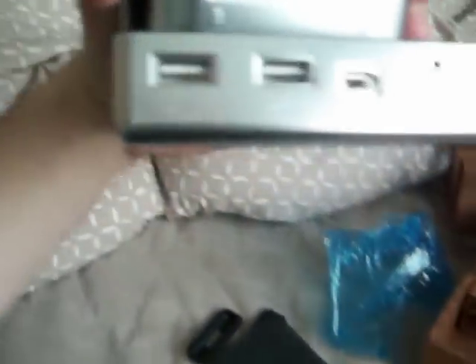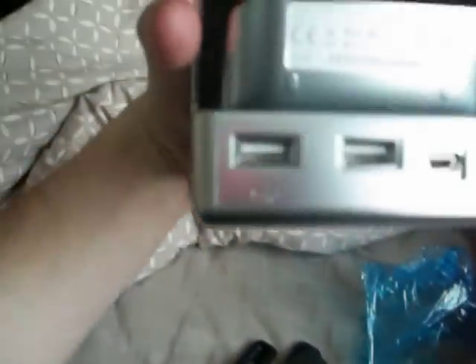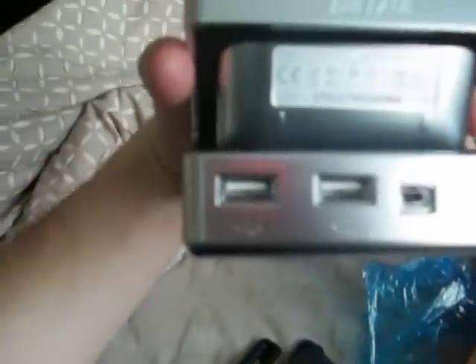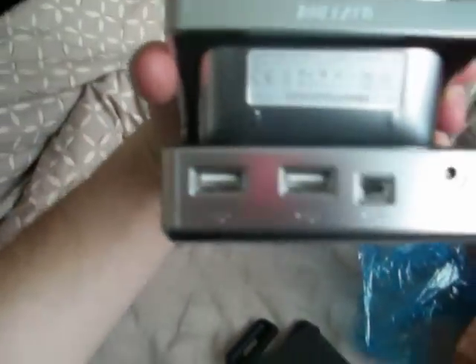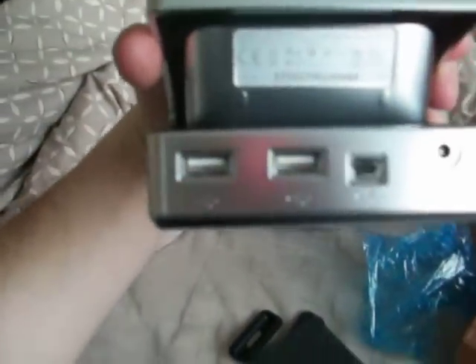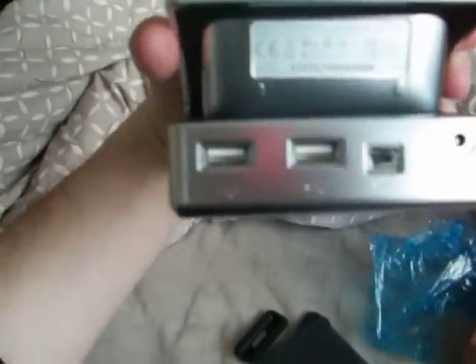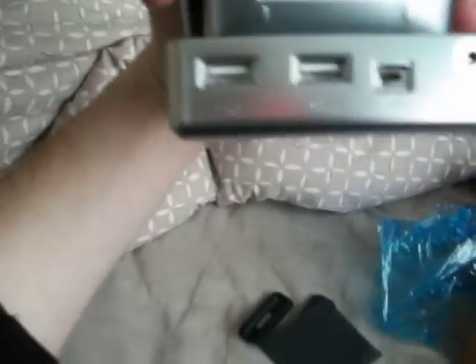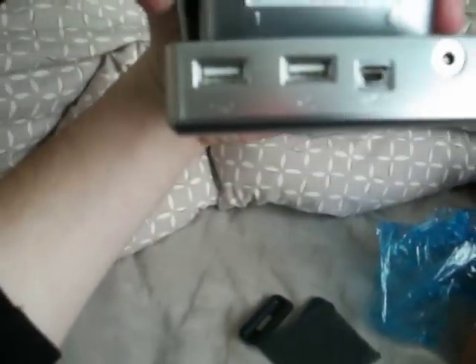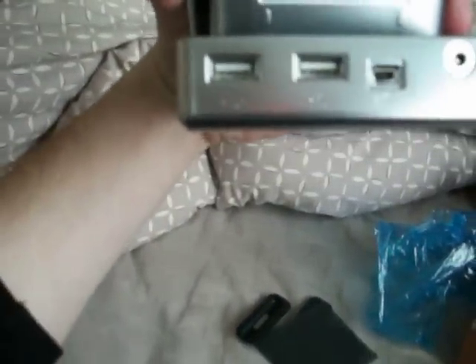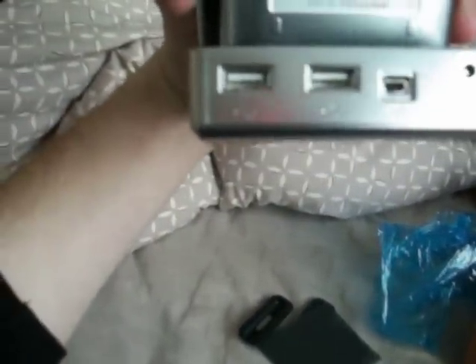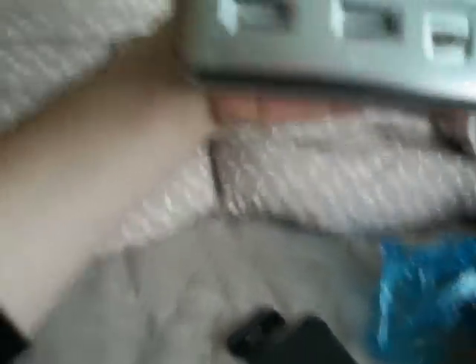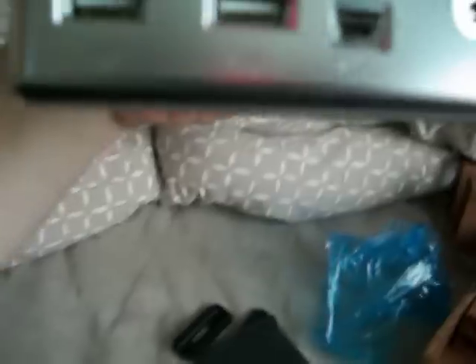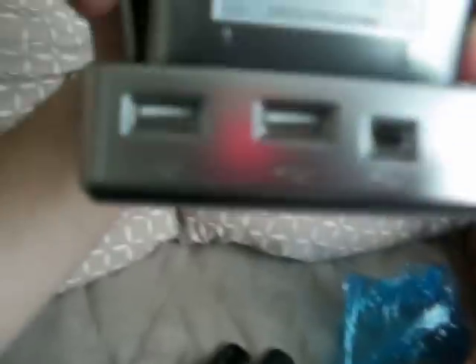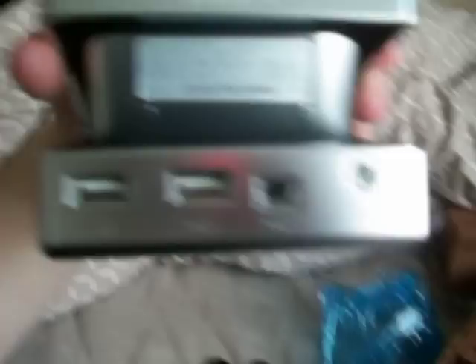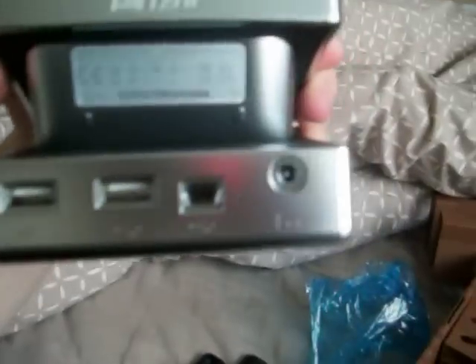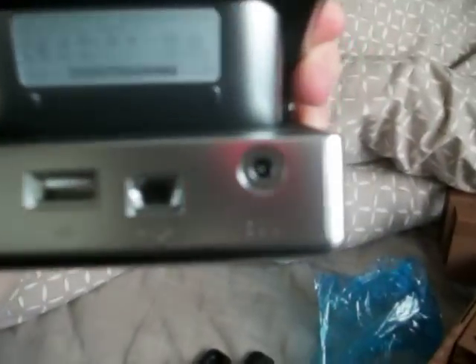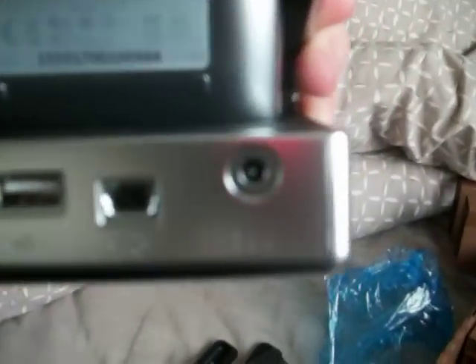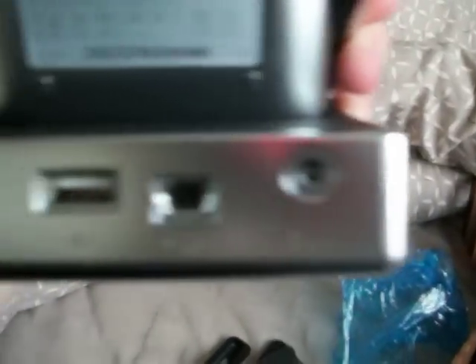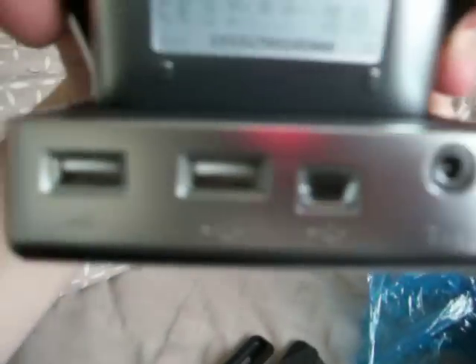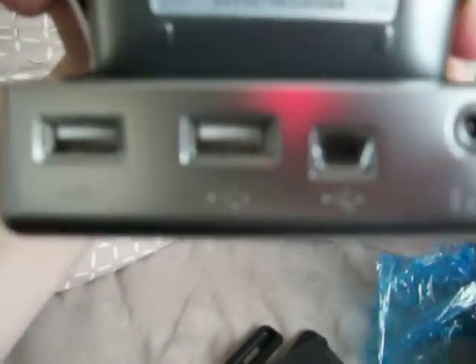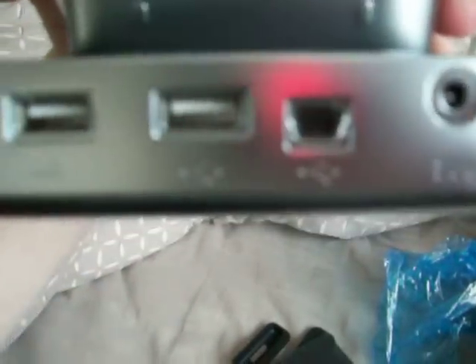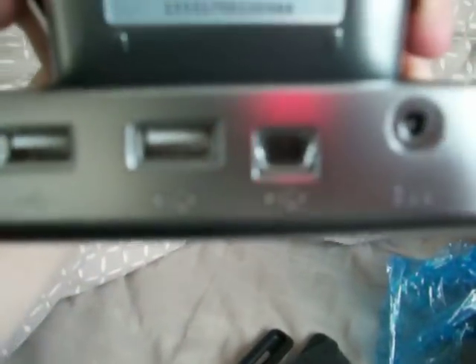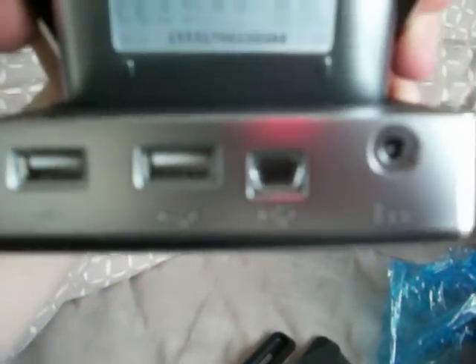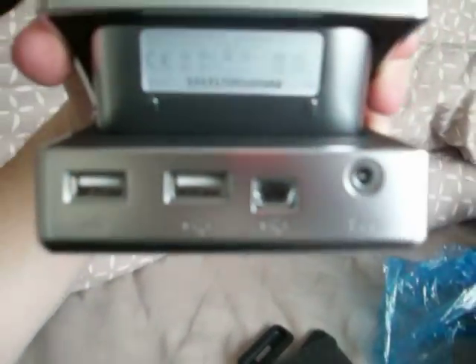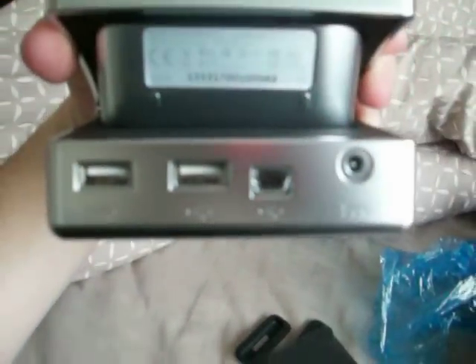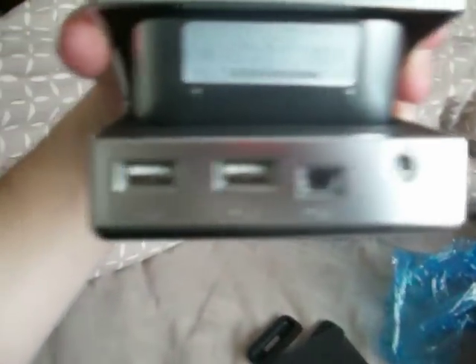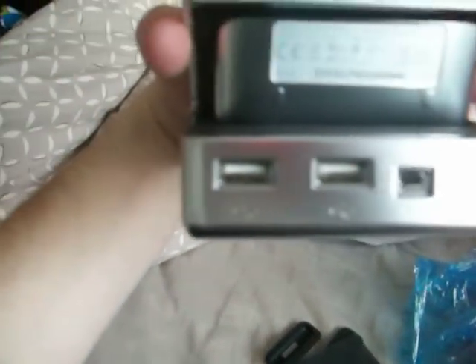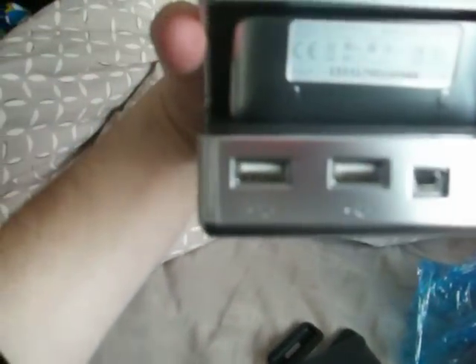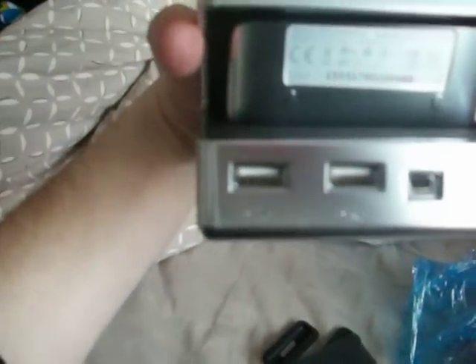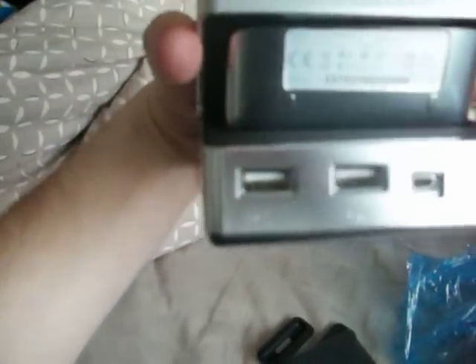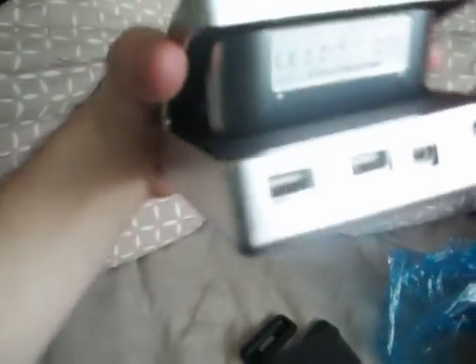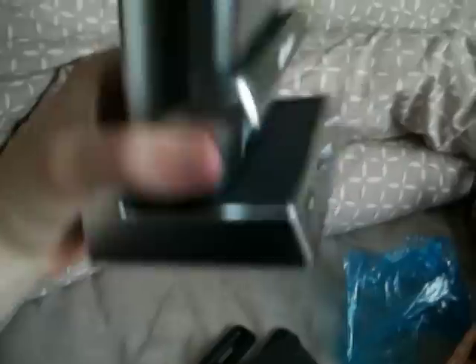It's also a USB two-port USB hub. You've got your power, micro USB connected to your computer, and your two USBs there.